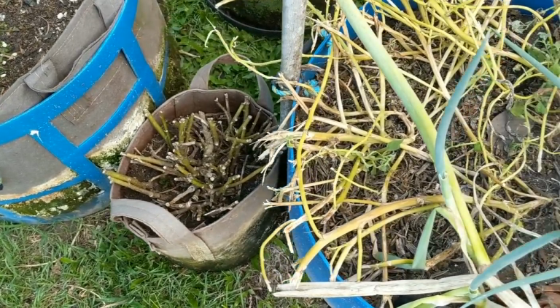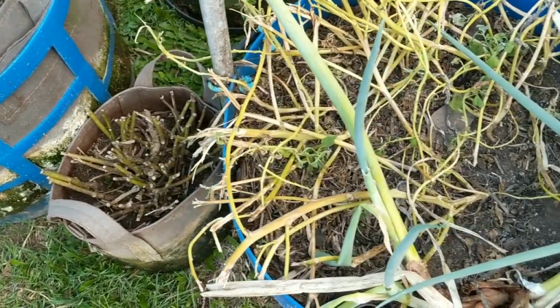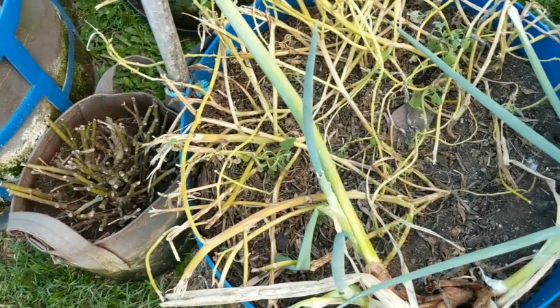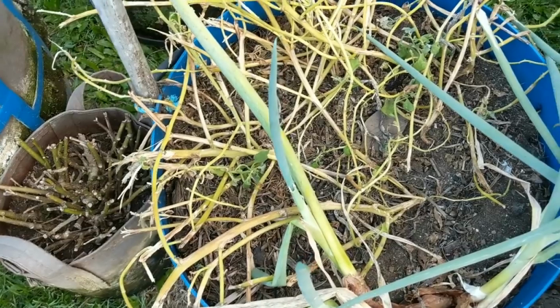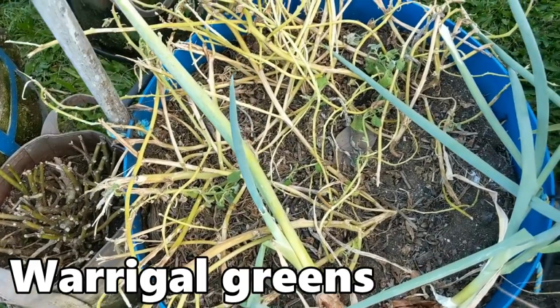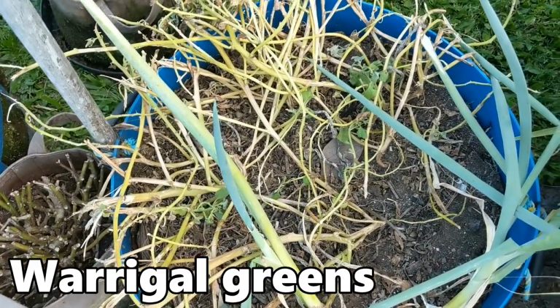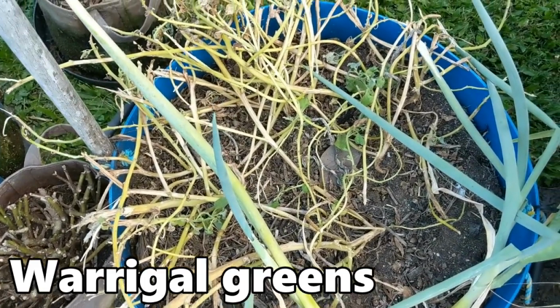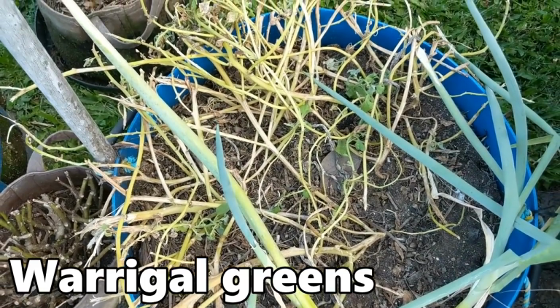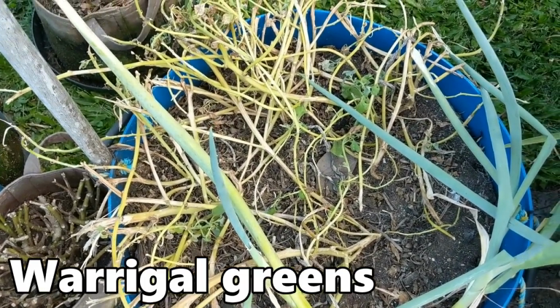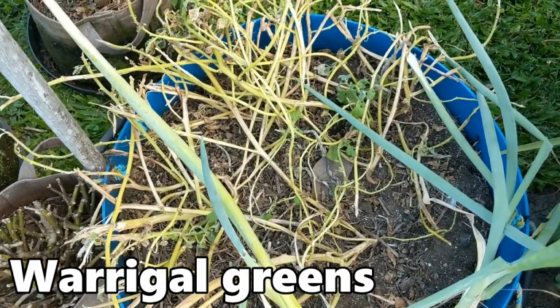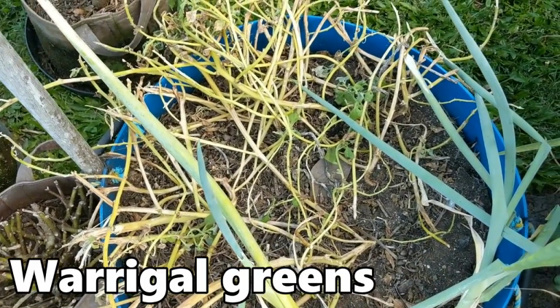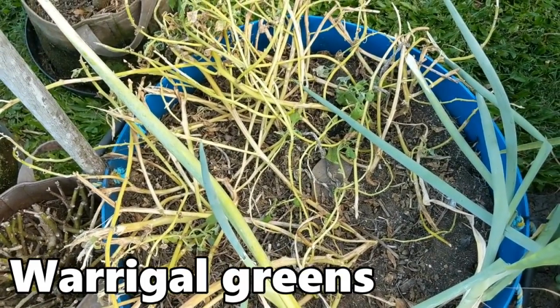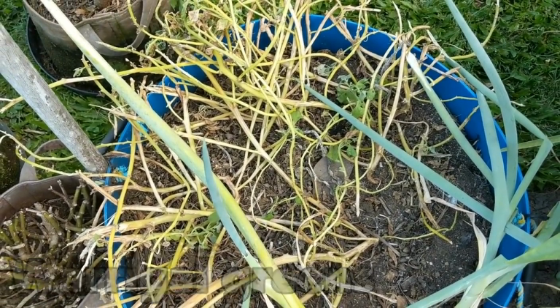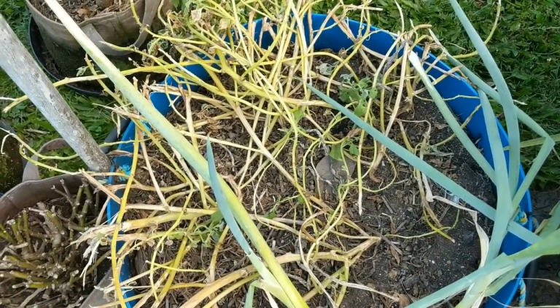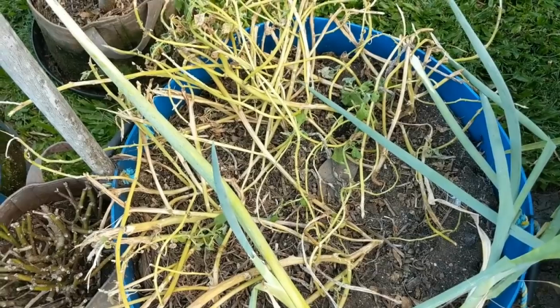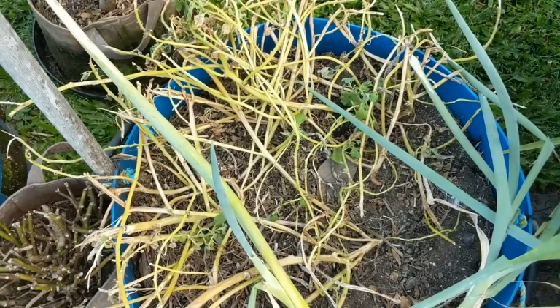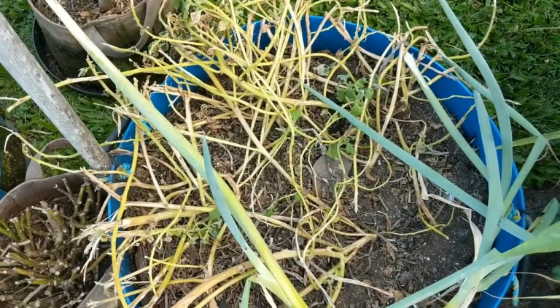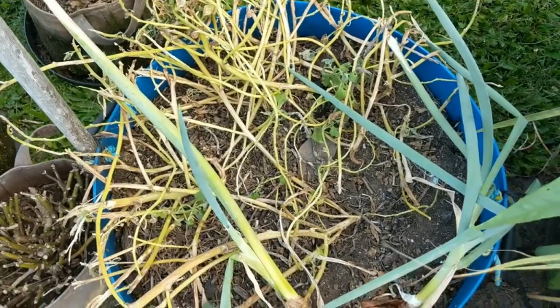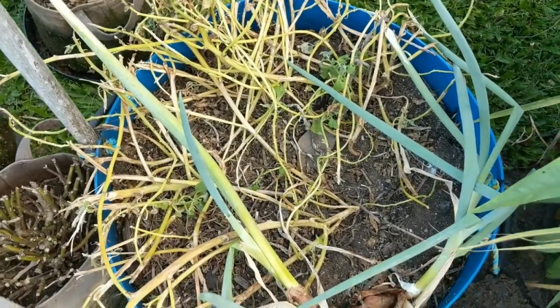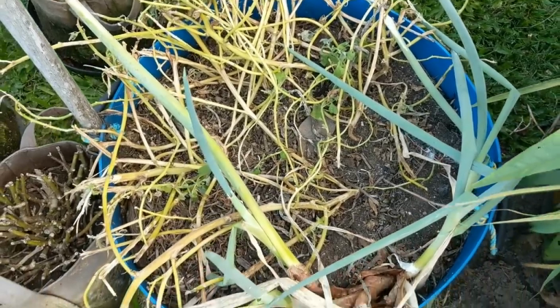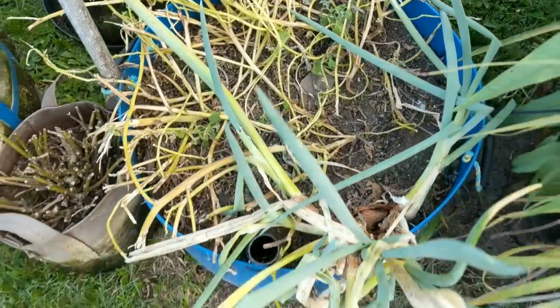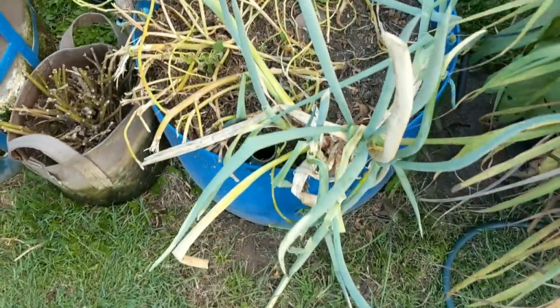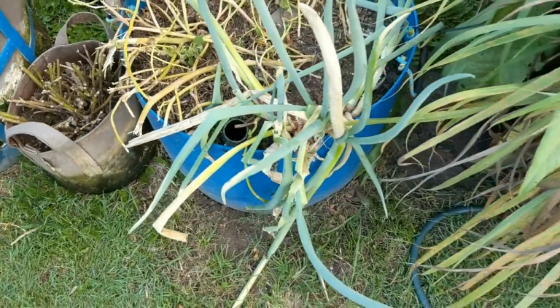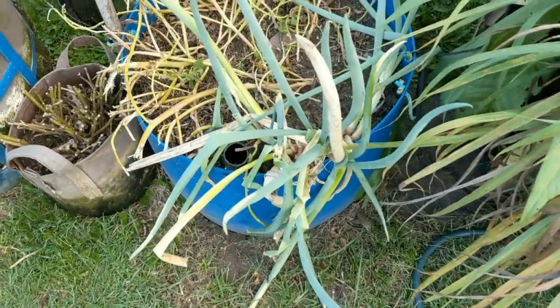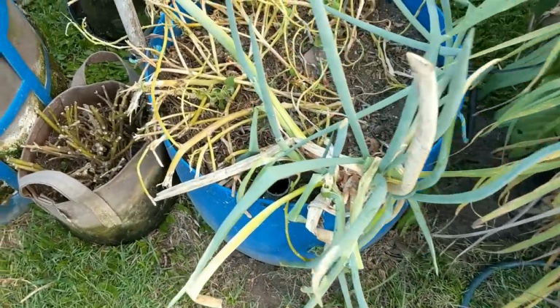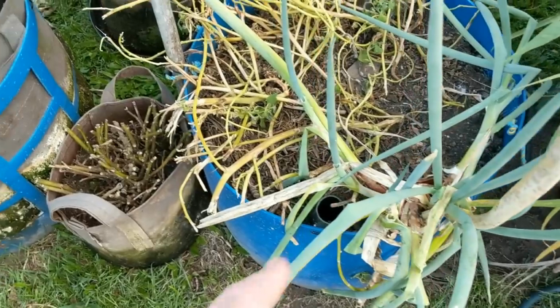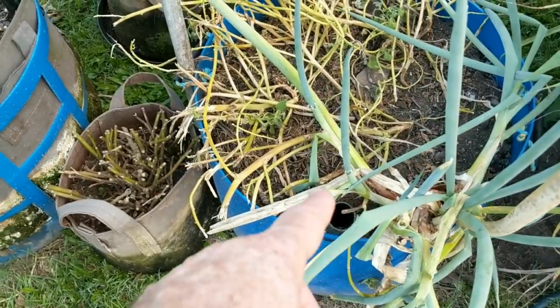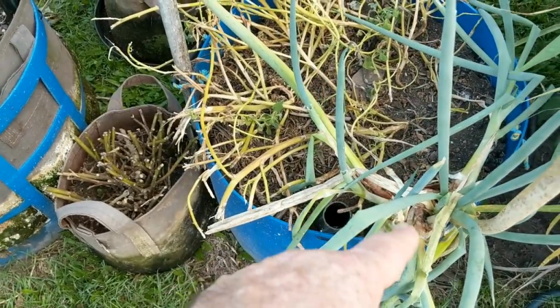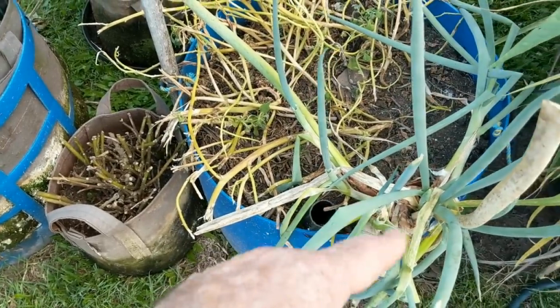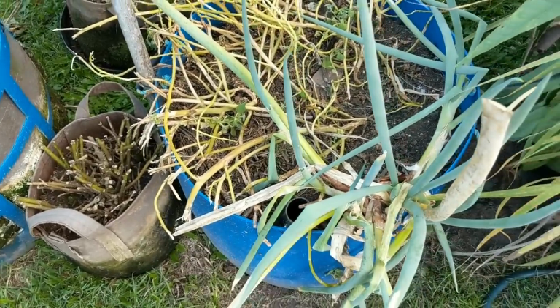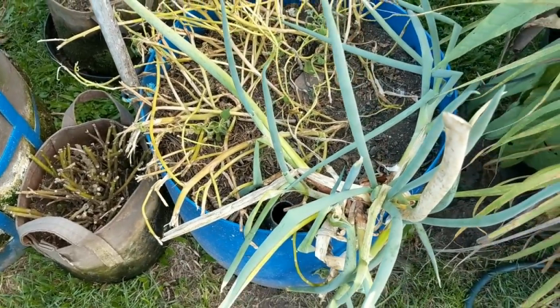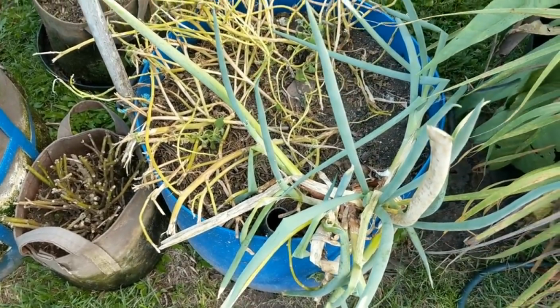This one here isn't doing too well — just too exposed I think. They really do need to have a bit of shade in our climate come summer. The green onions we've been just coming down and nipping off single bits and pieces and stalks when we need them.